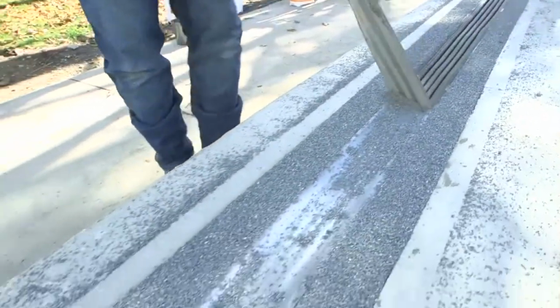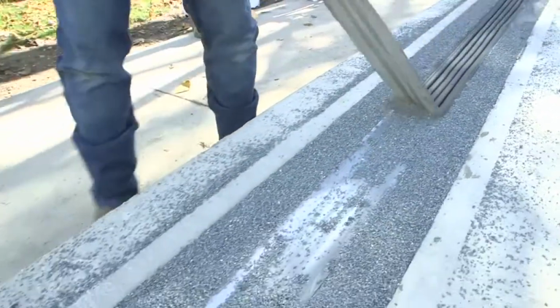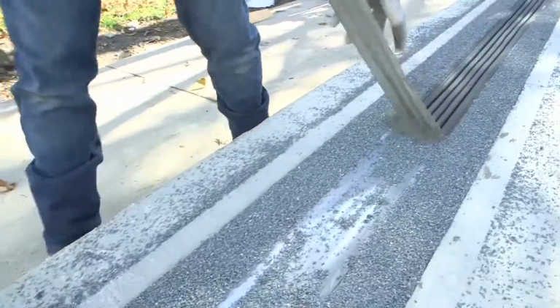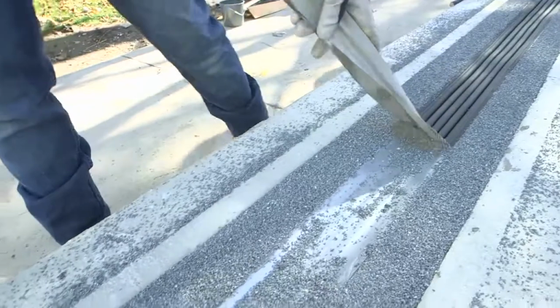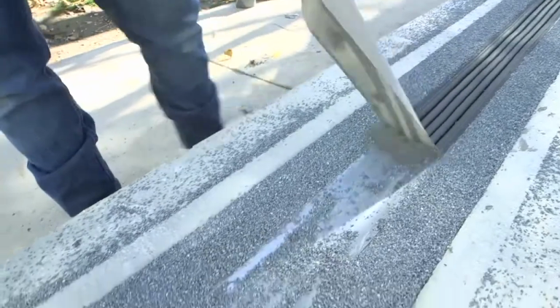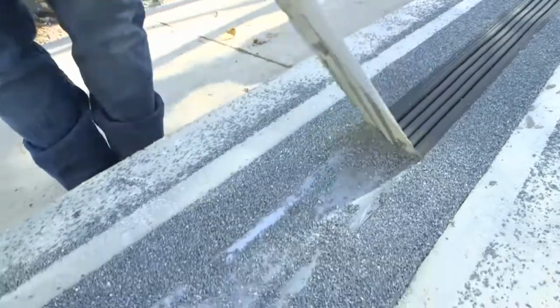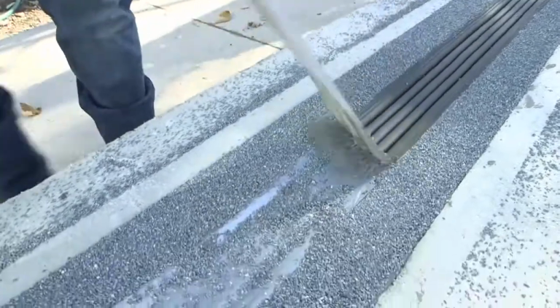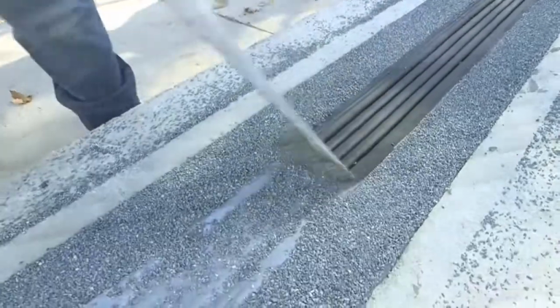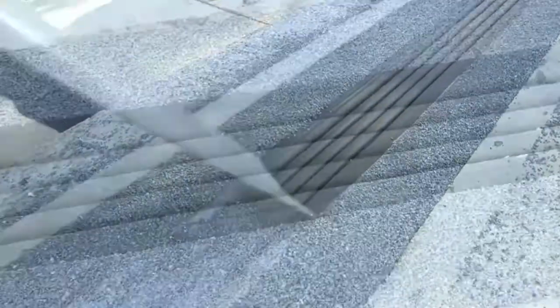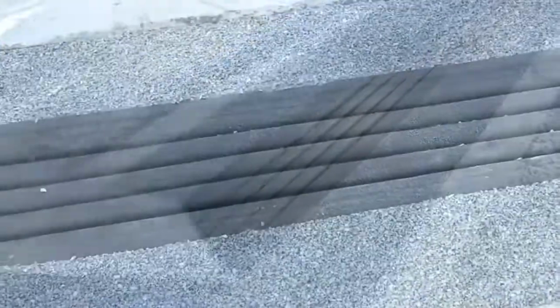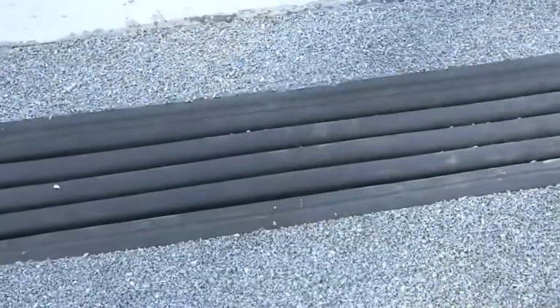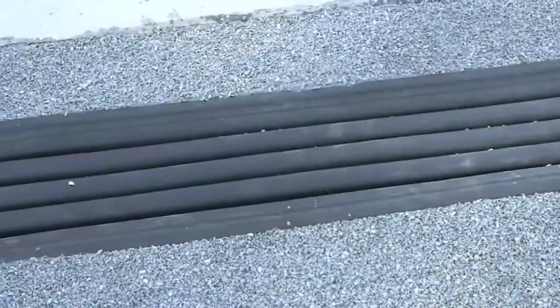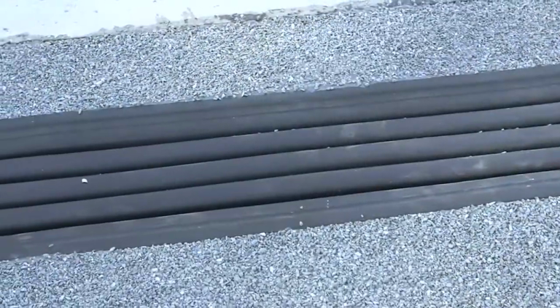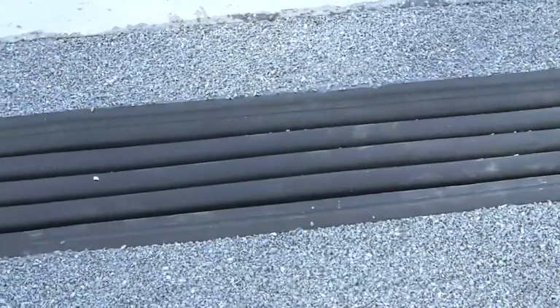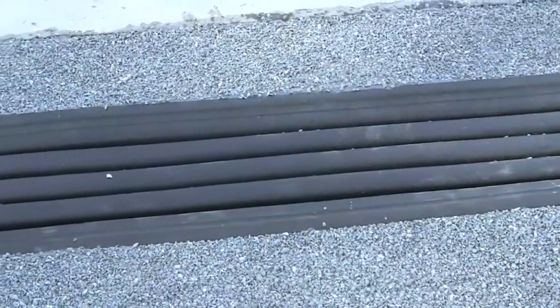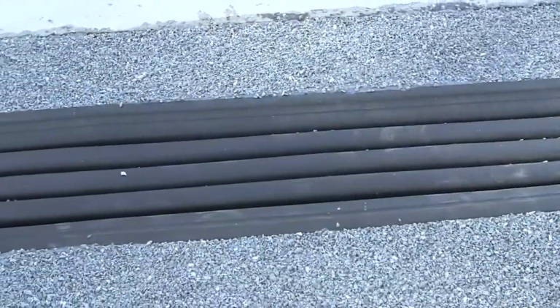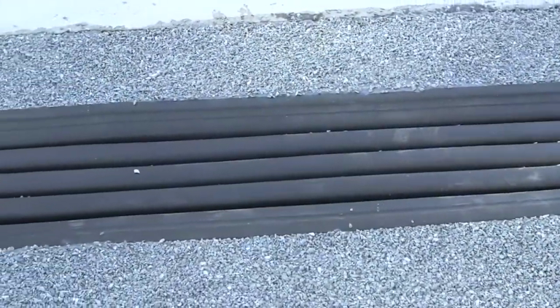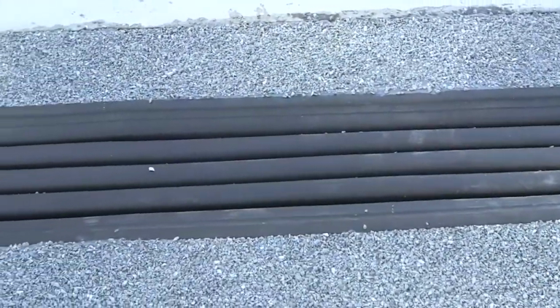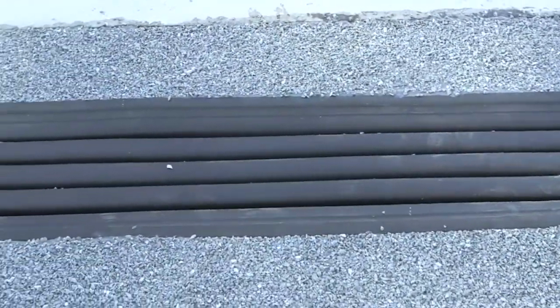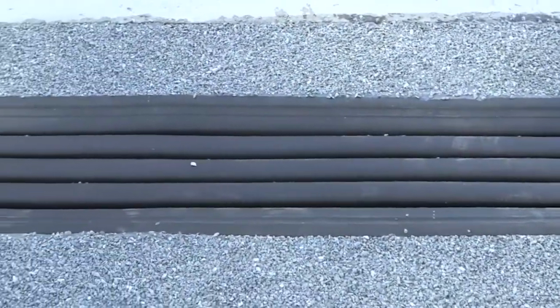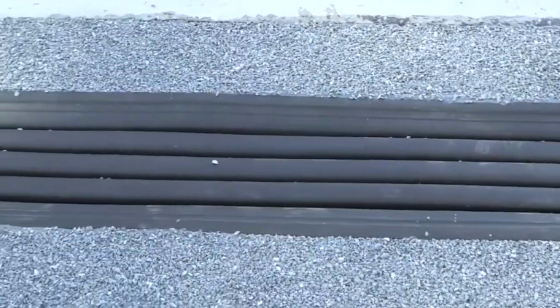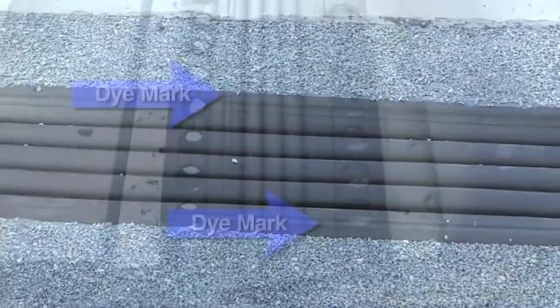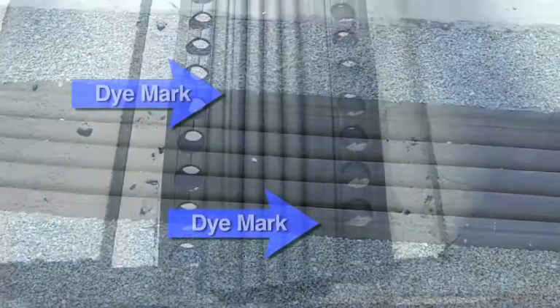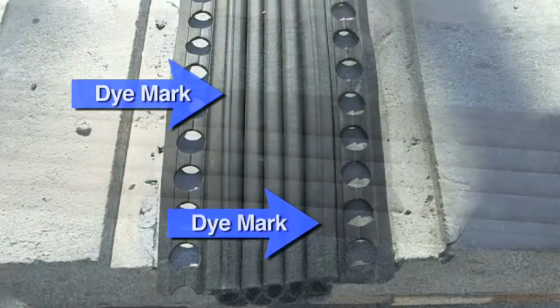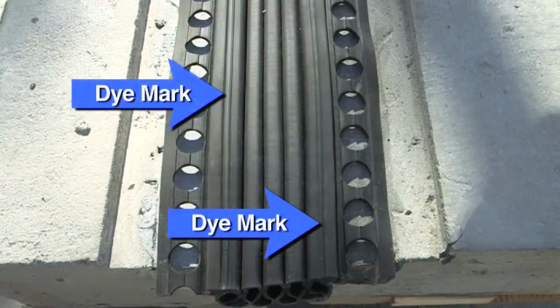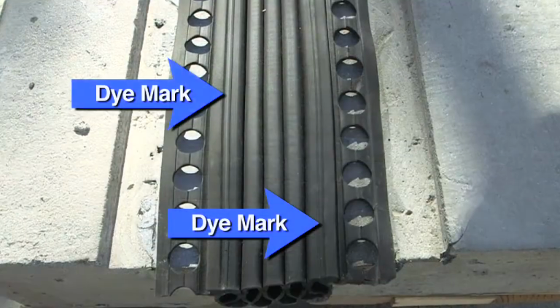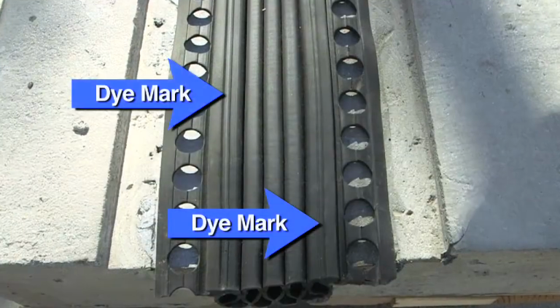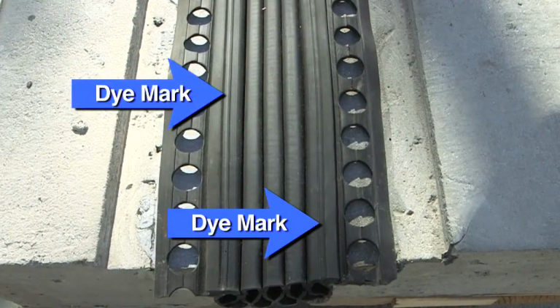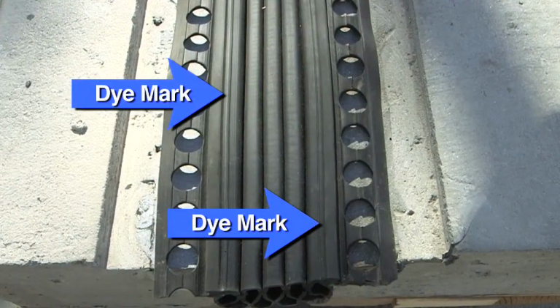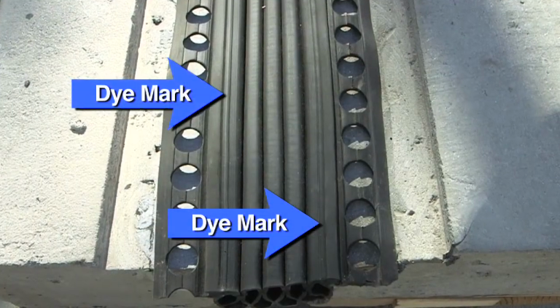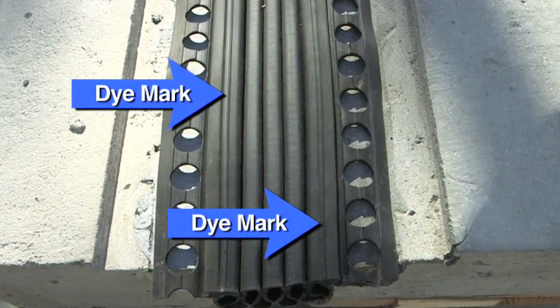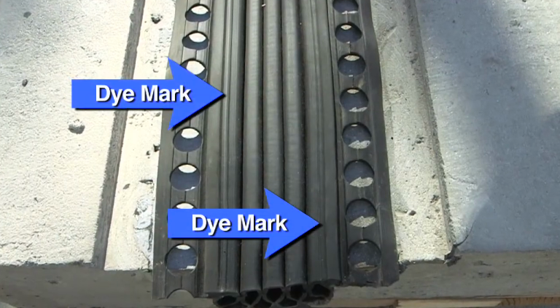The last visual difference is we have placed a die mark on top of the bulkheads. This way you can be sure that a superior performing Watson-Bowman Acme product was installed.